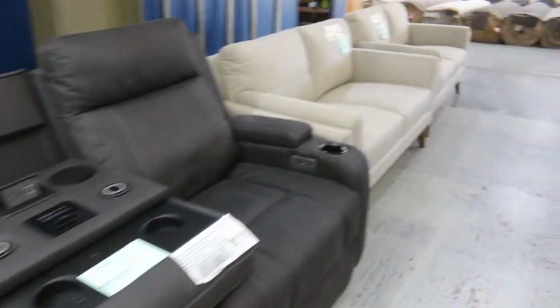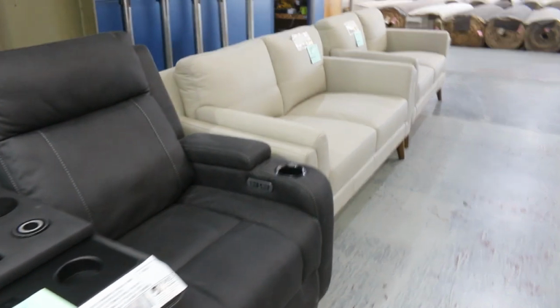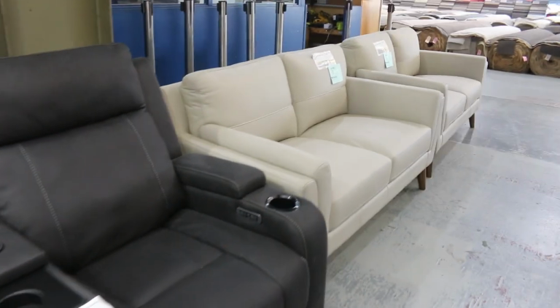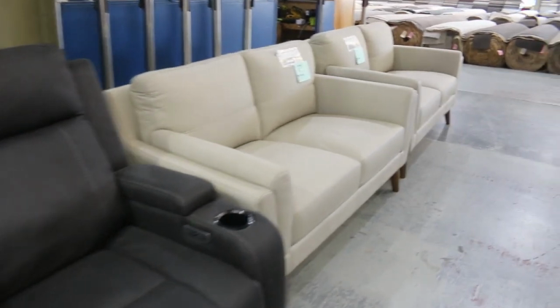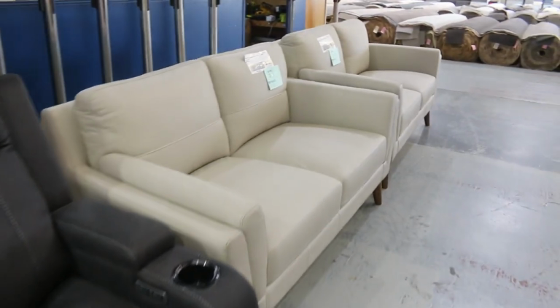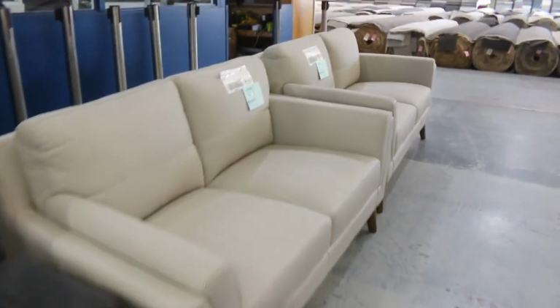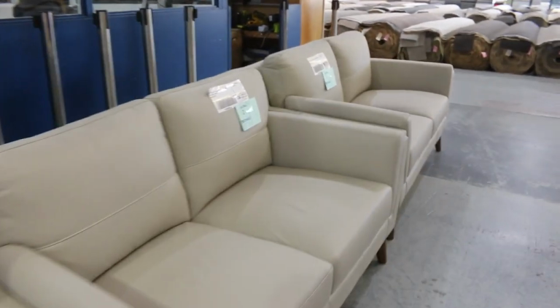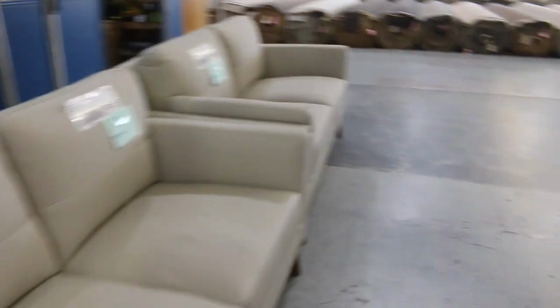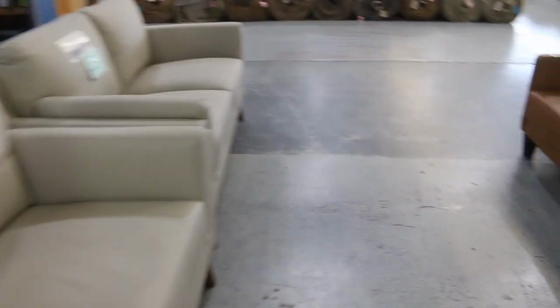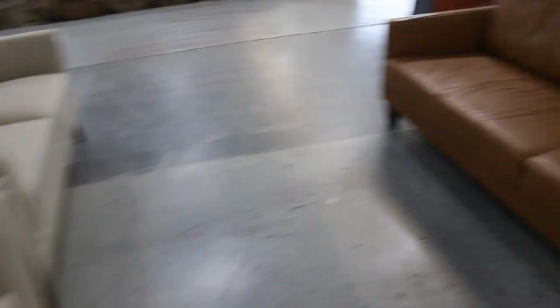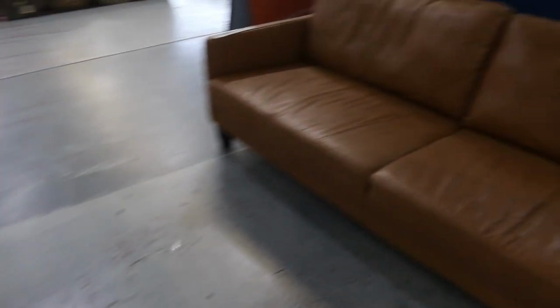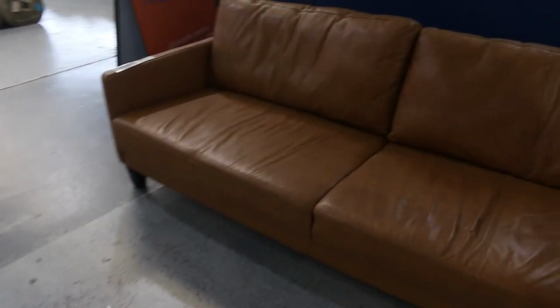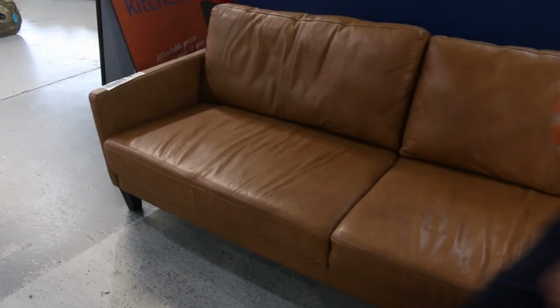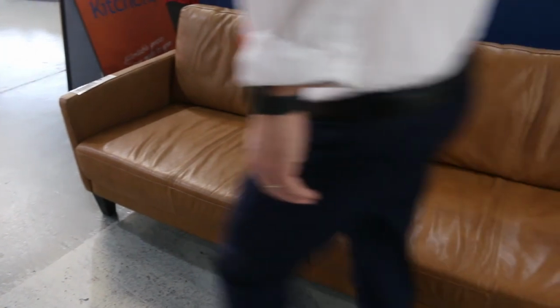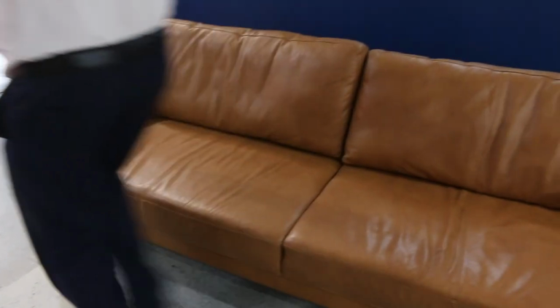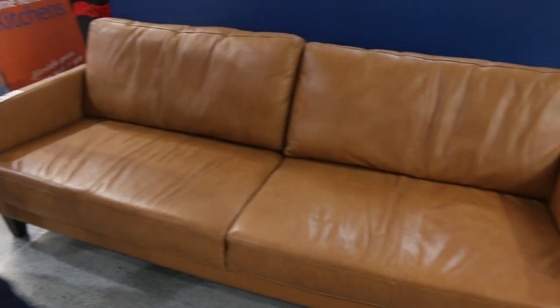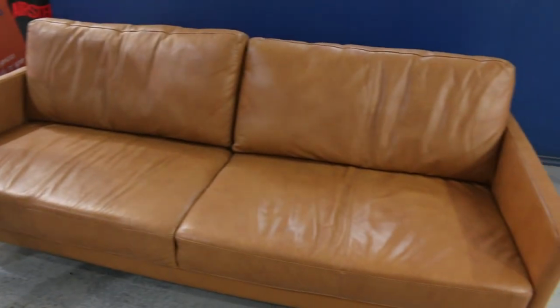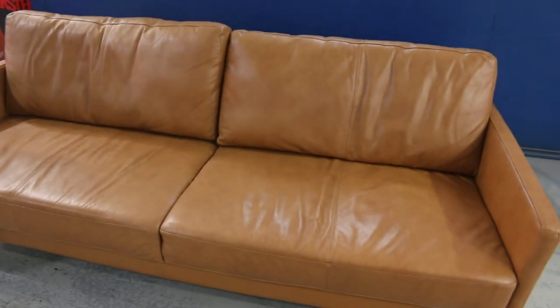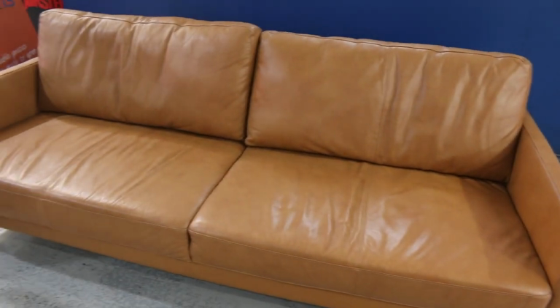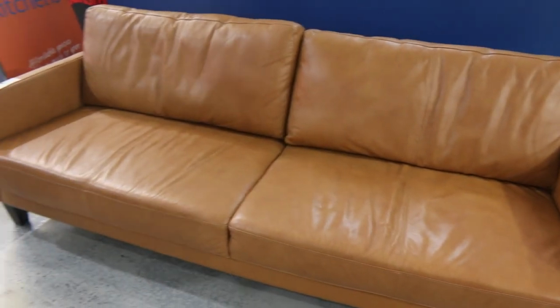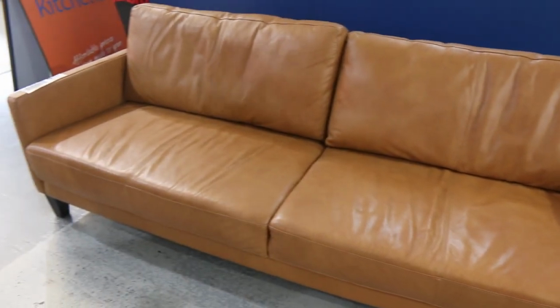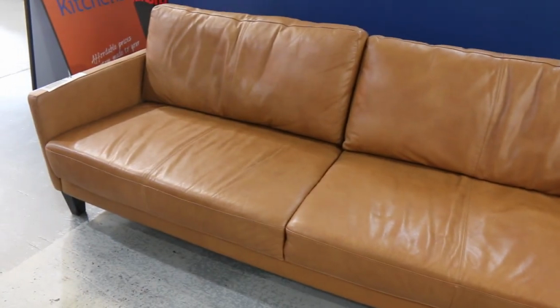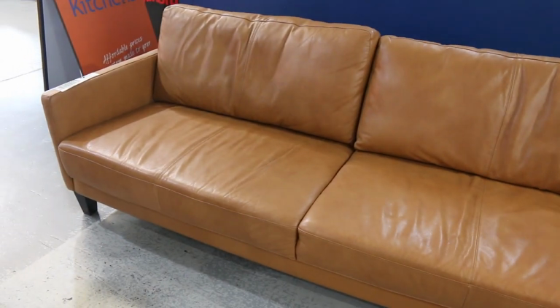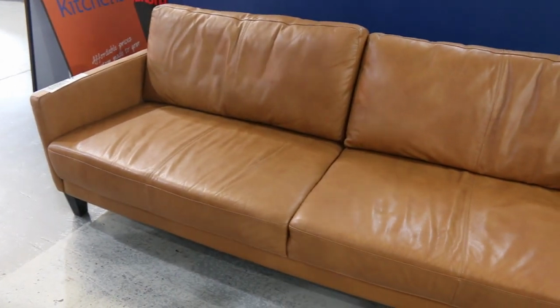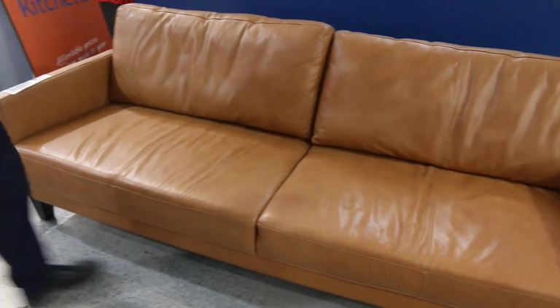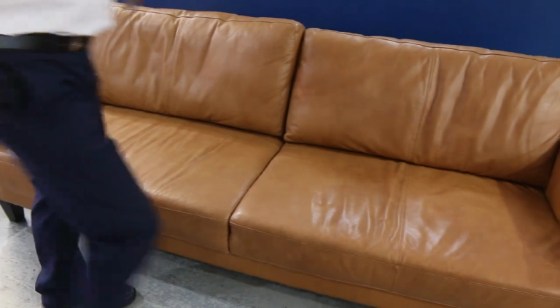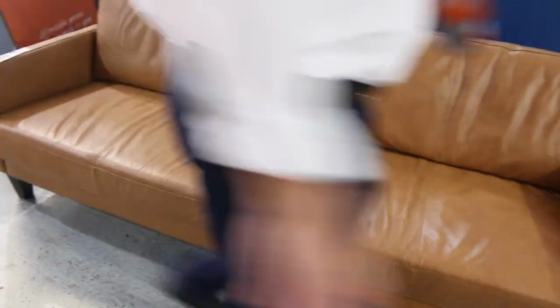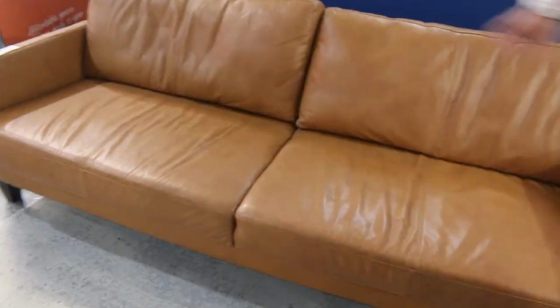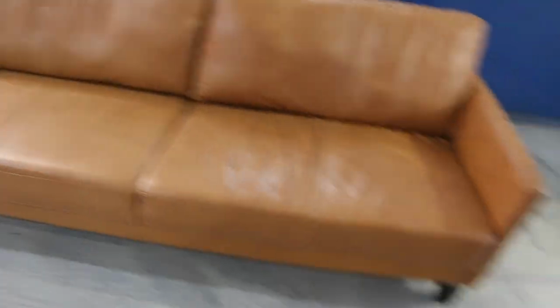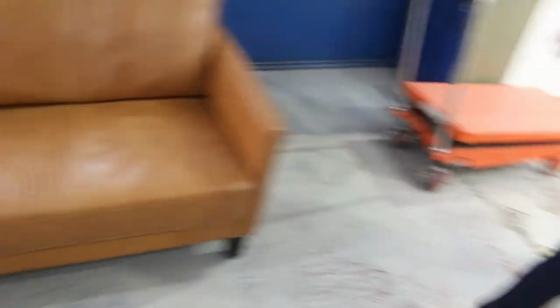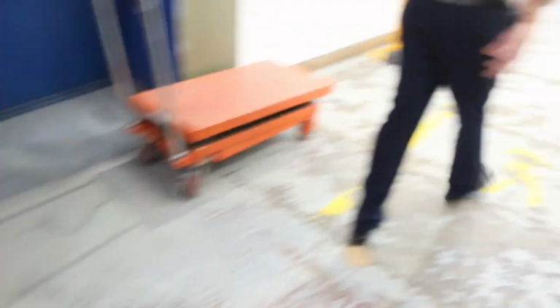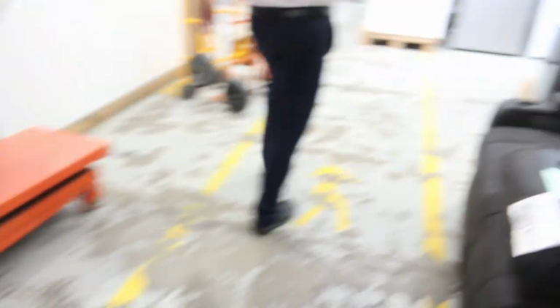Plenty of couches through this week — some really nice leather stuff. There's a nice one here, let me just see the description. It says X-Display Camel Leather Plush 2.5 Seater. Nice looking unit there. So some good furniture through.